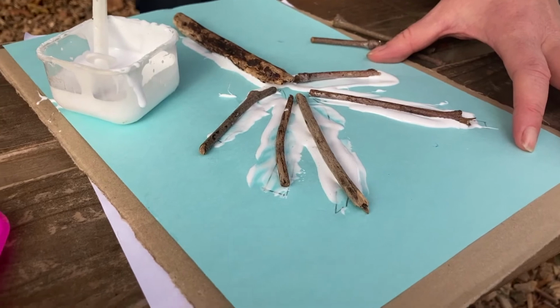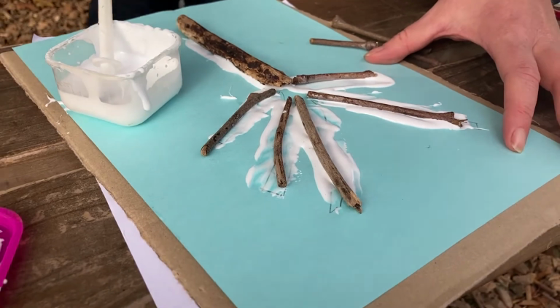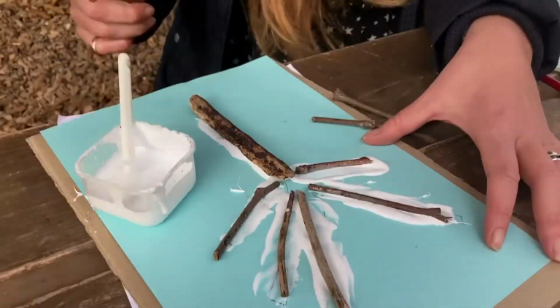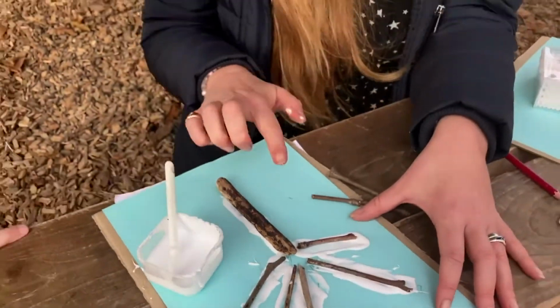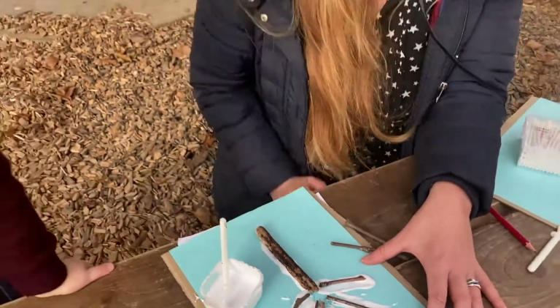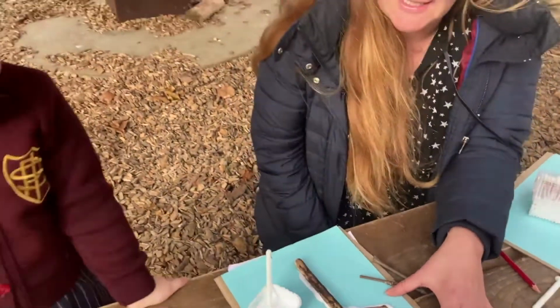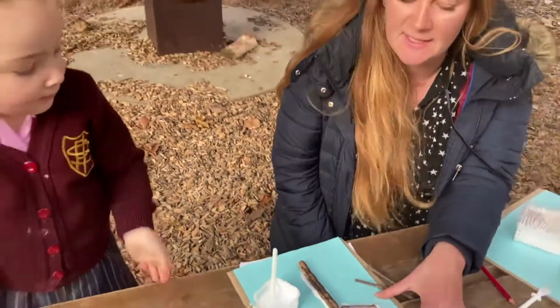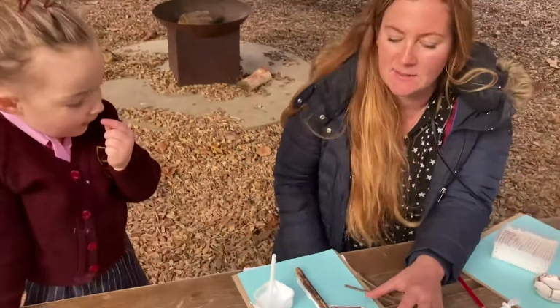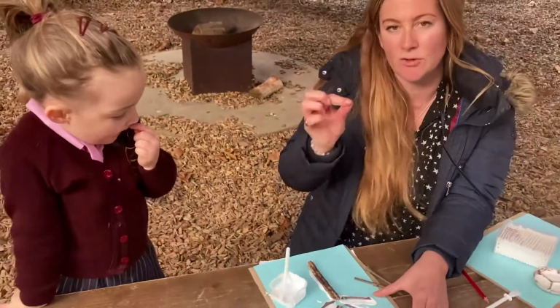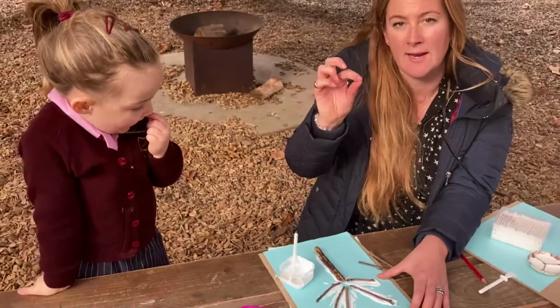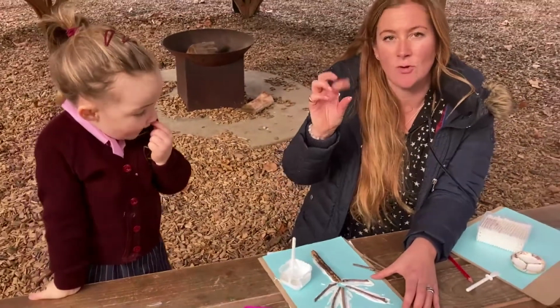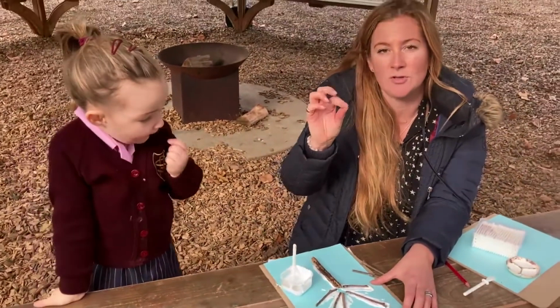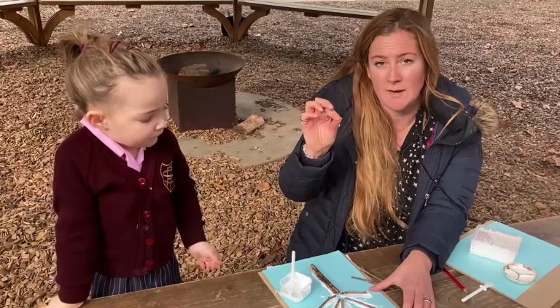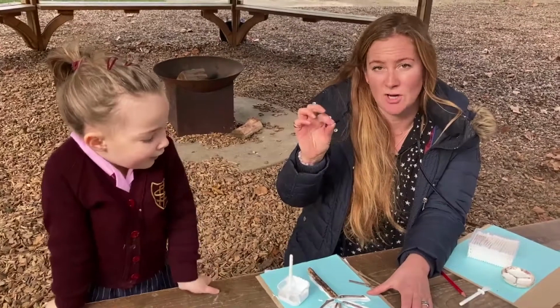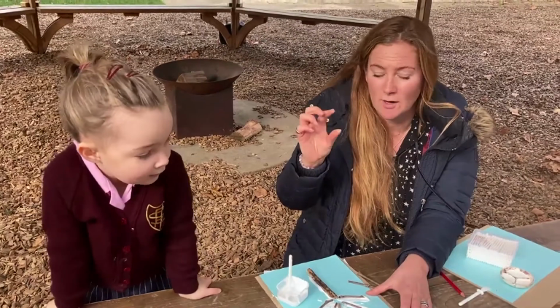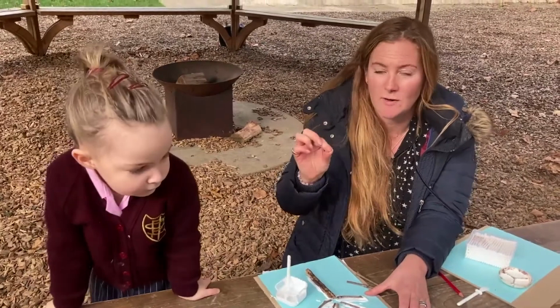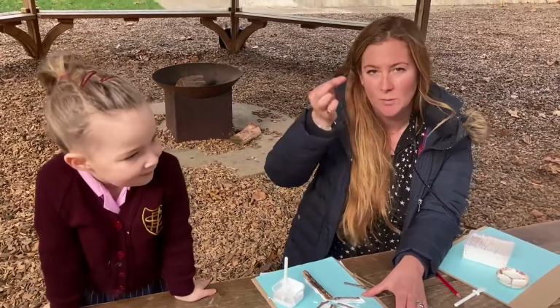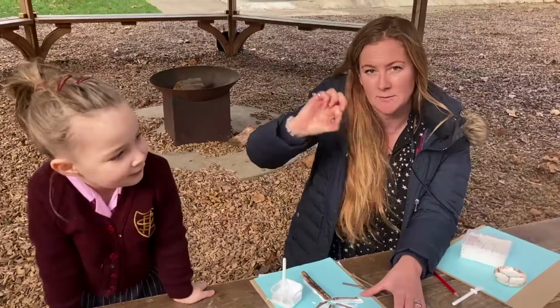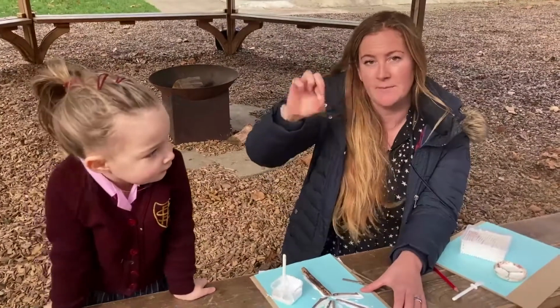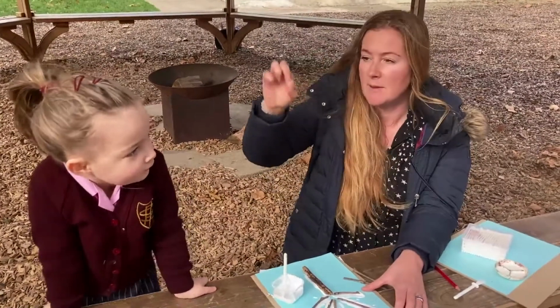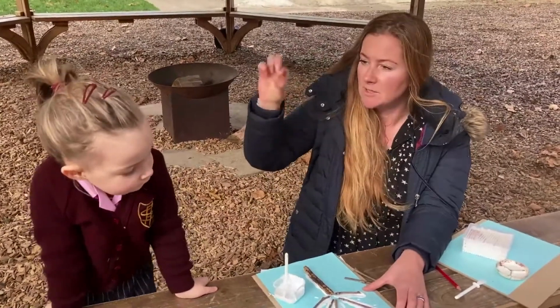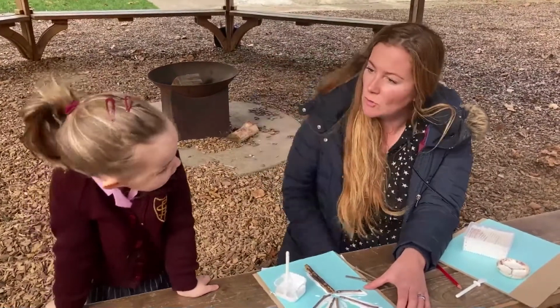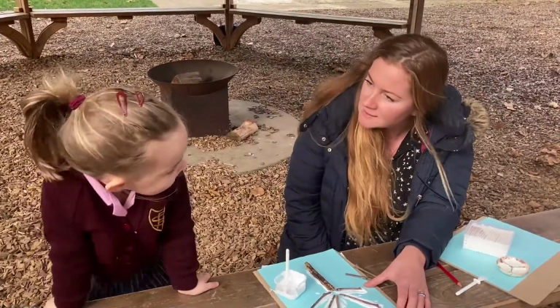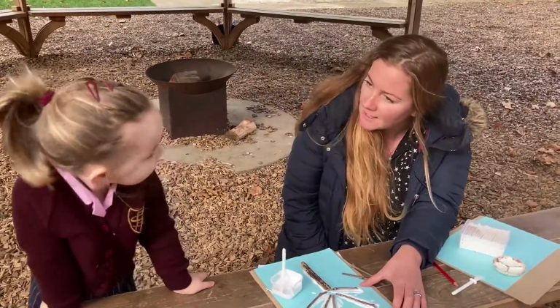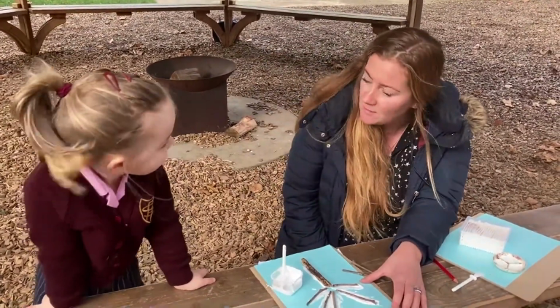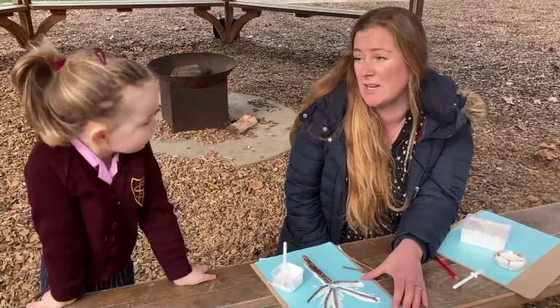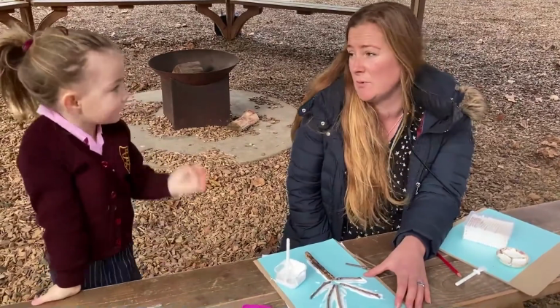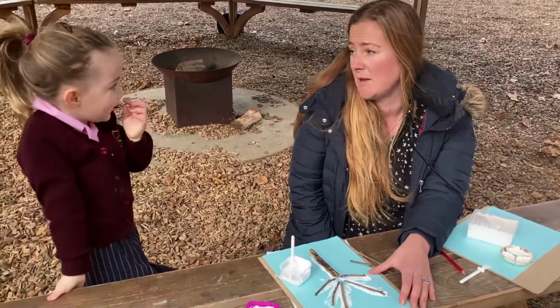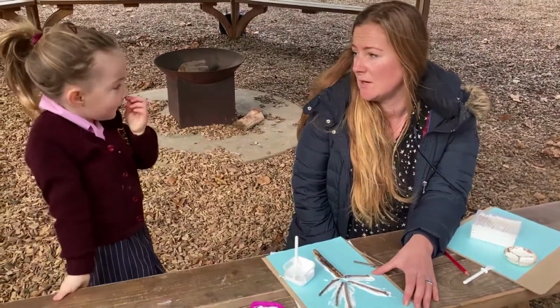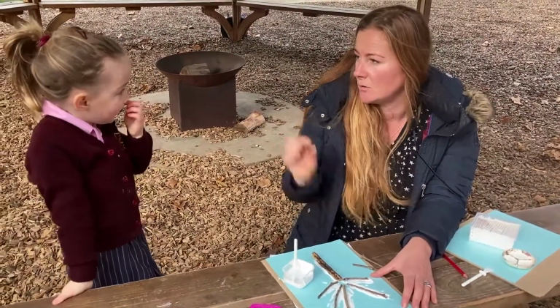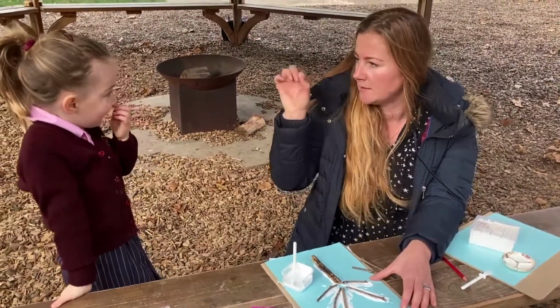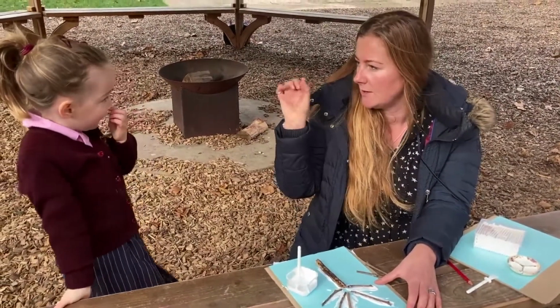This is a really good activity for strengthening your child's tripod grip, which helps them become strong writers. You've got a really good tripod grip though, haven't you? You hold your pencil really well.